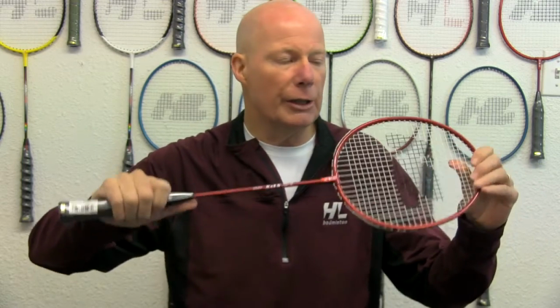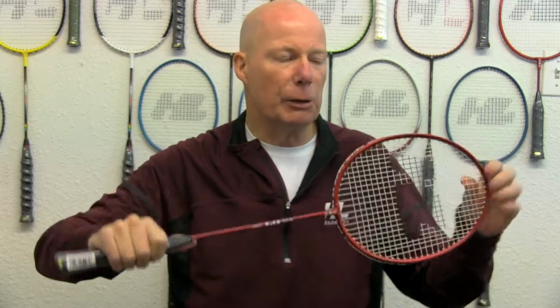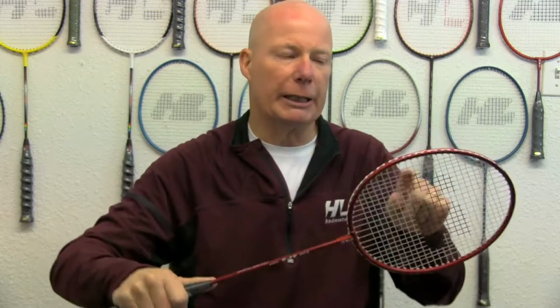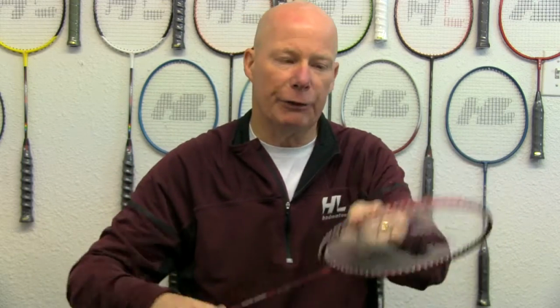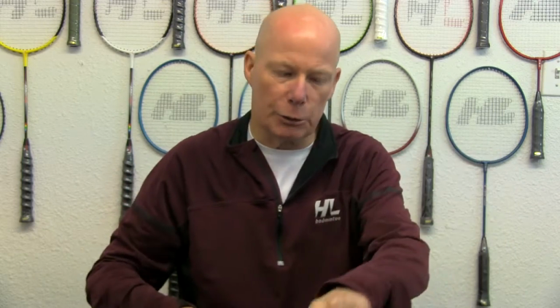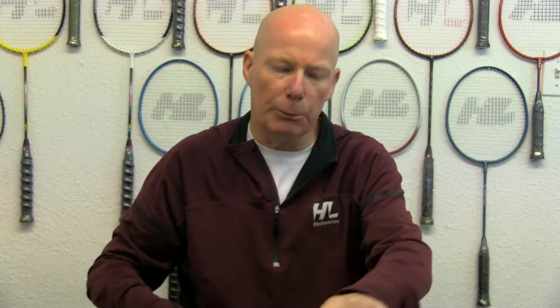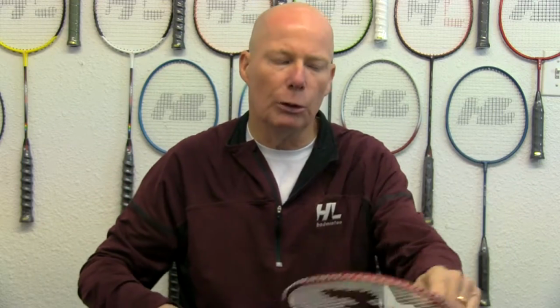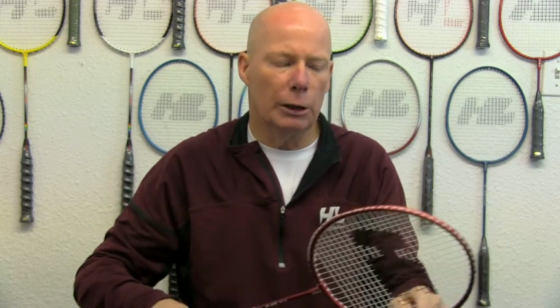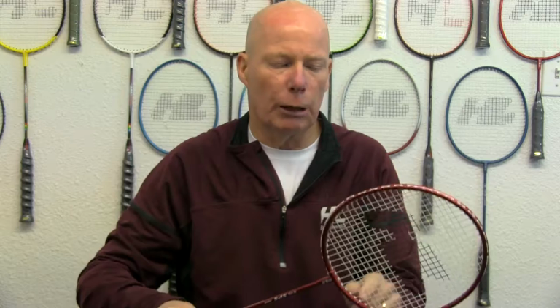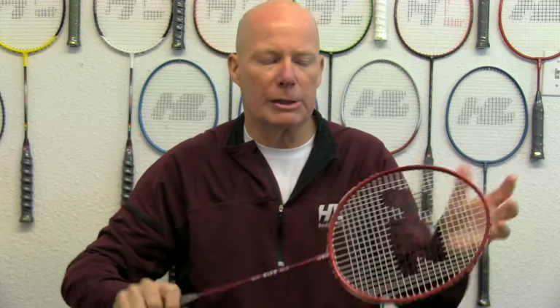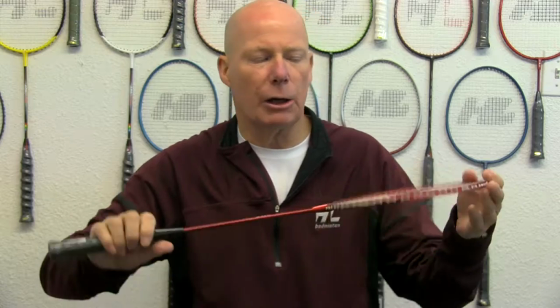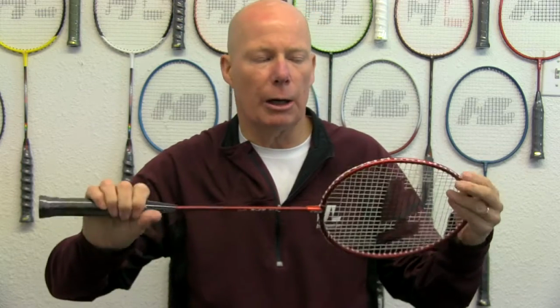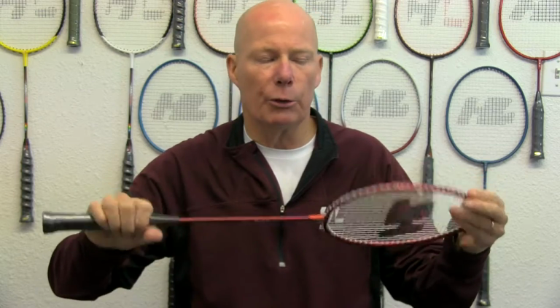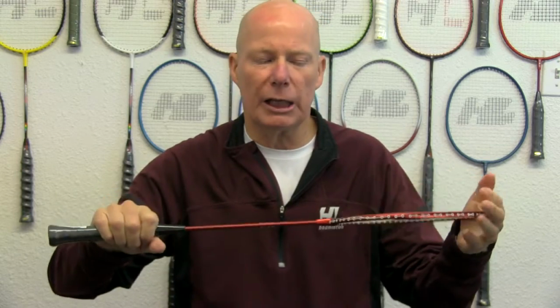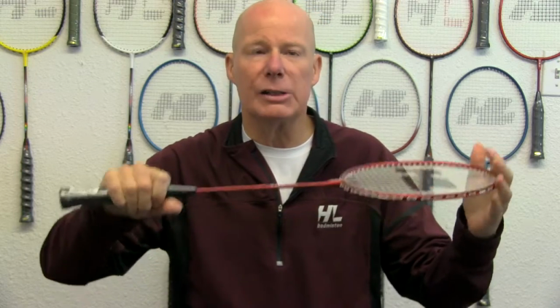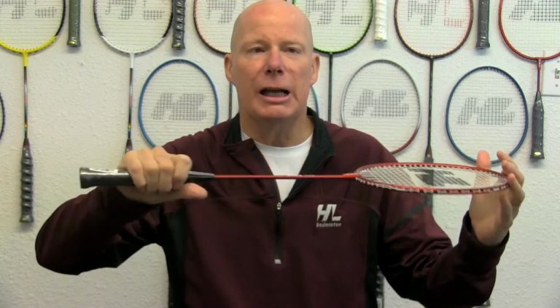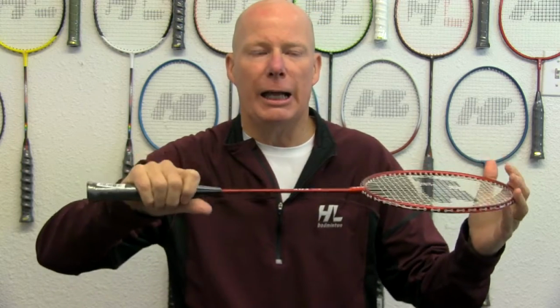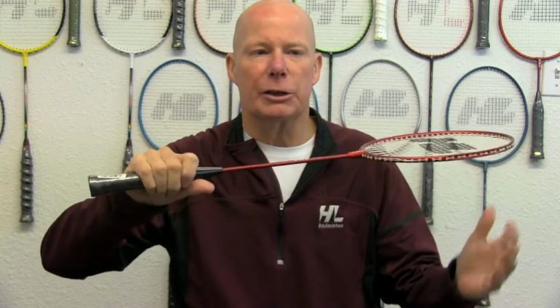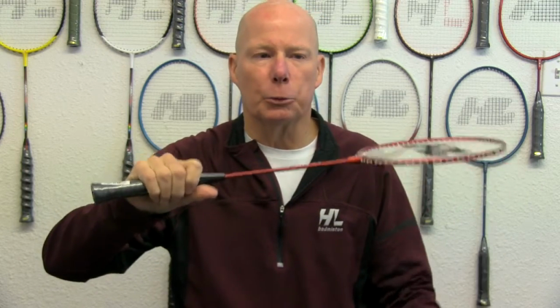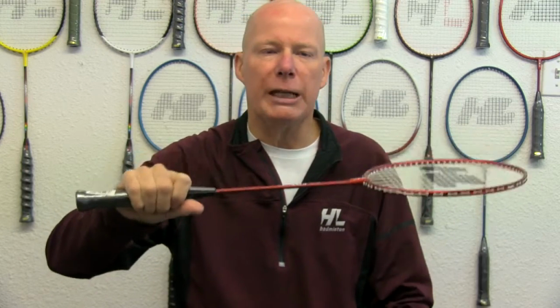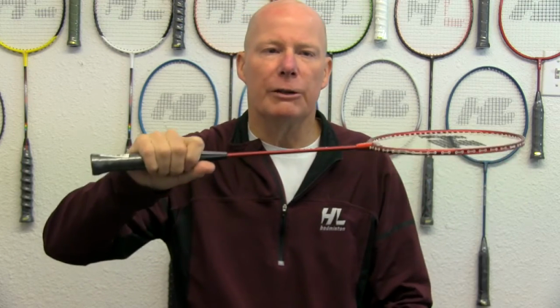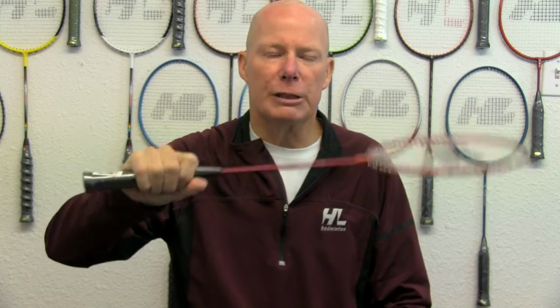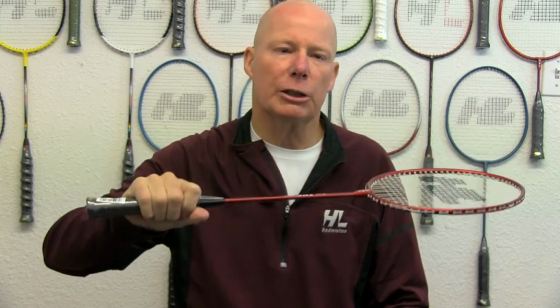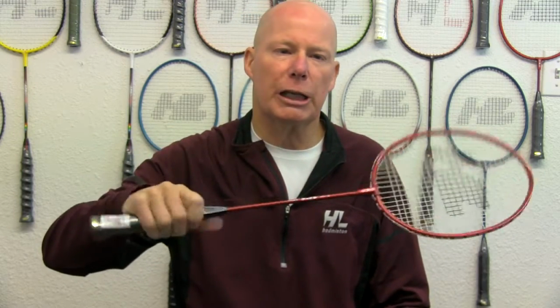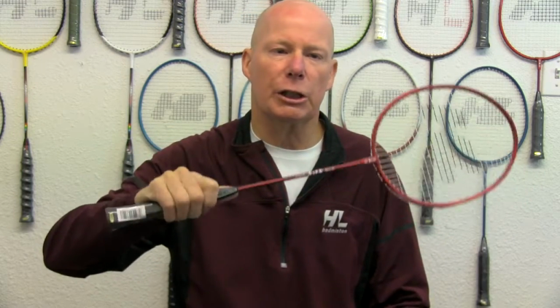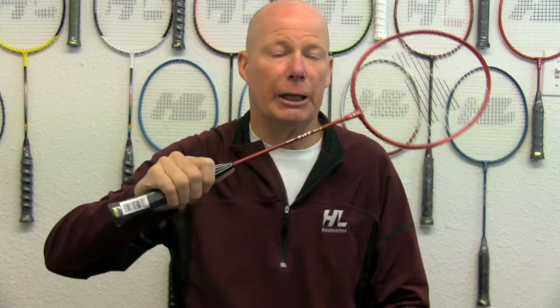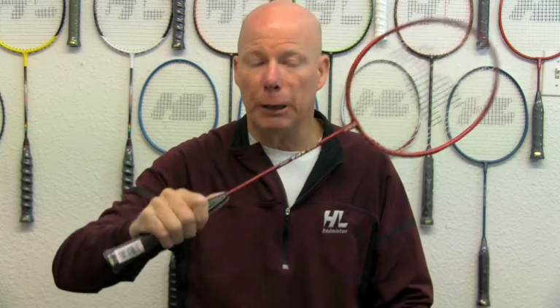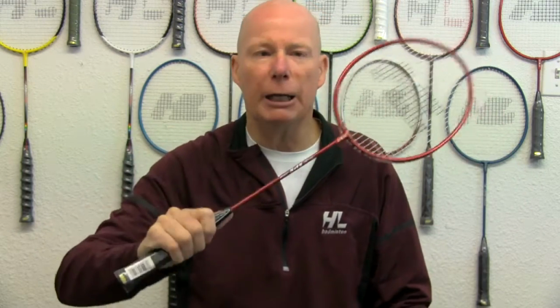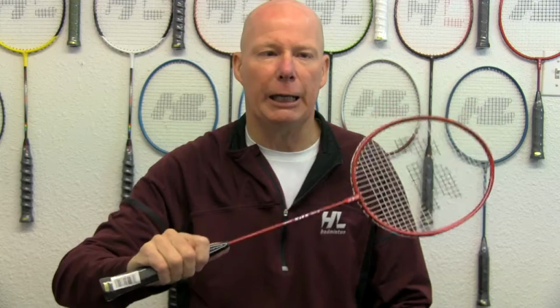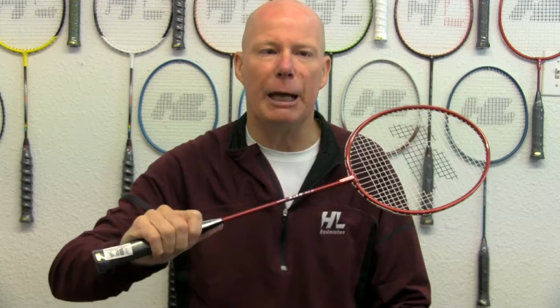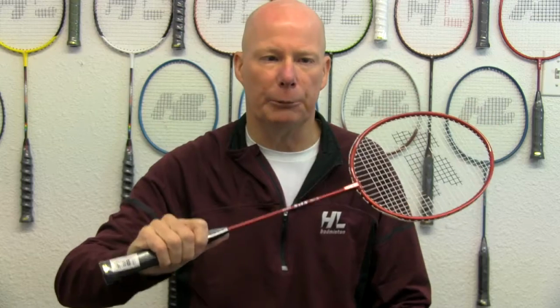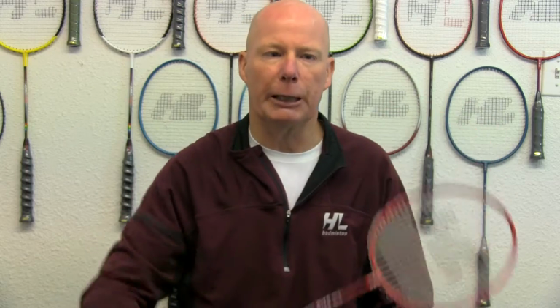This racket features double grommets on both sides and is a great physical education and a great playing badminton racket.